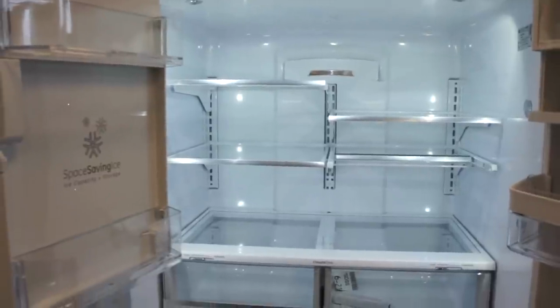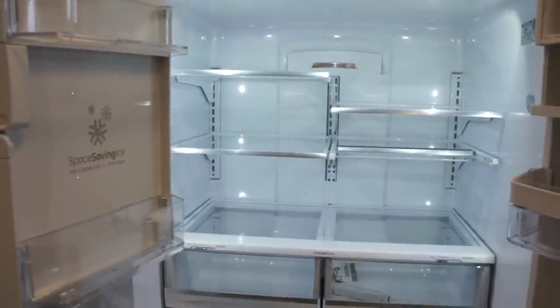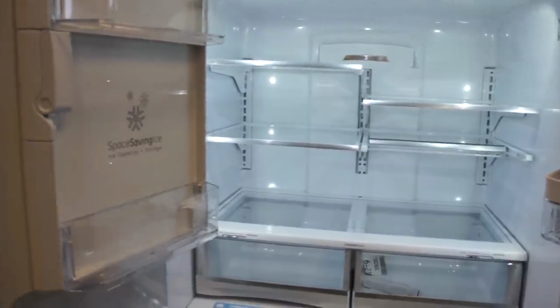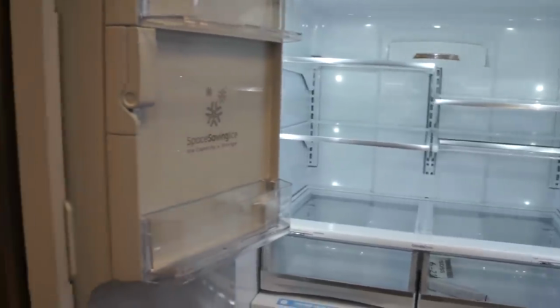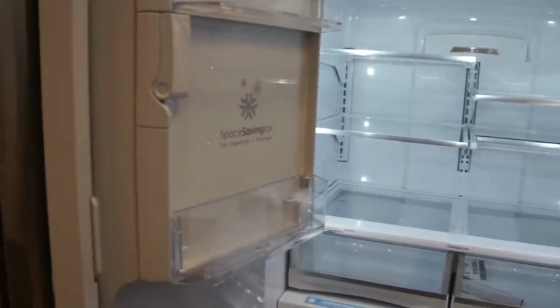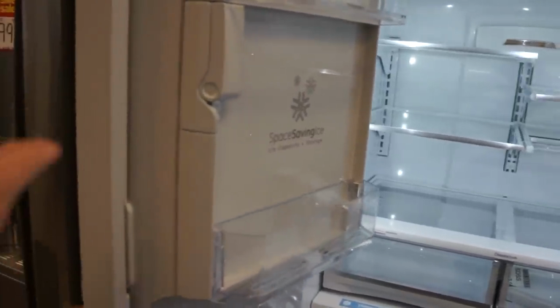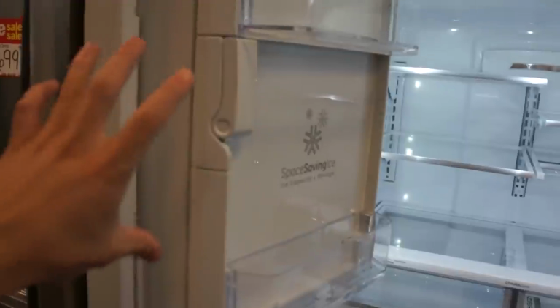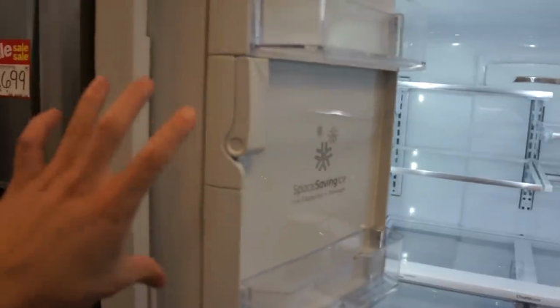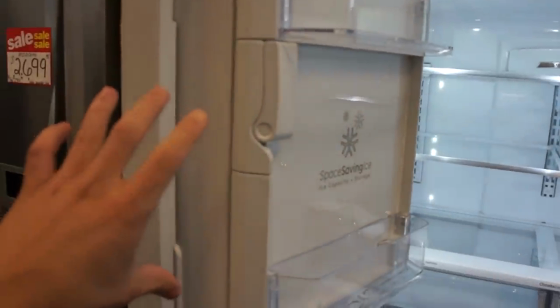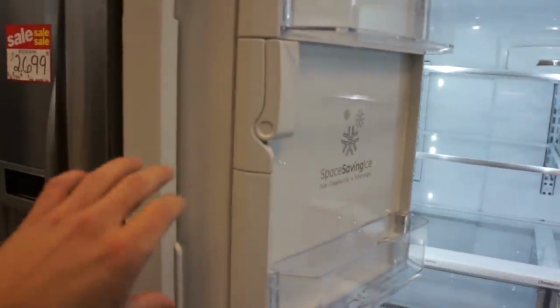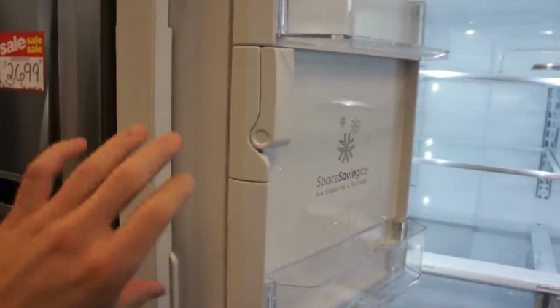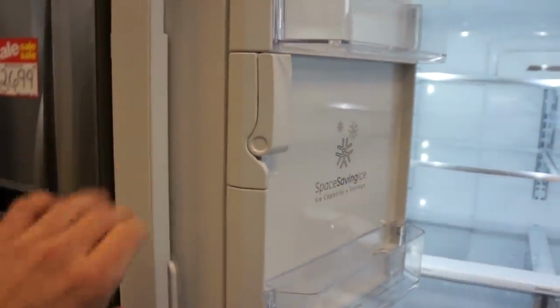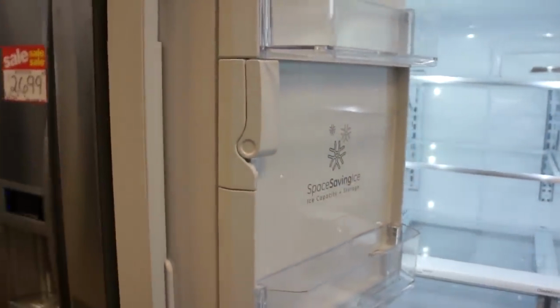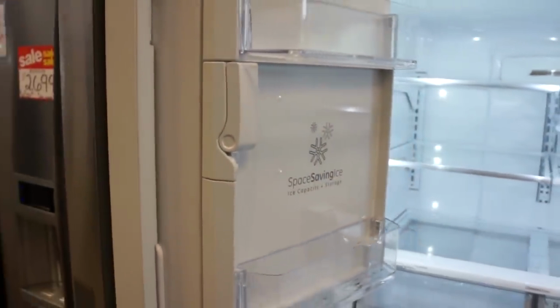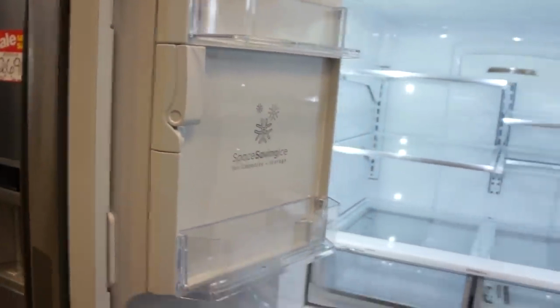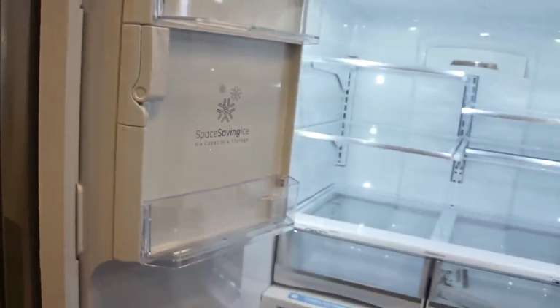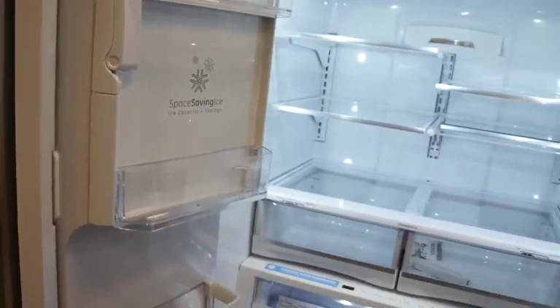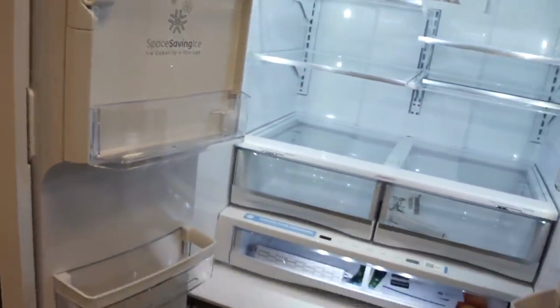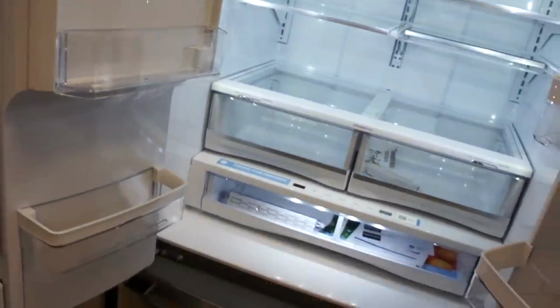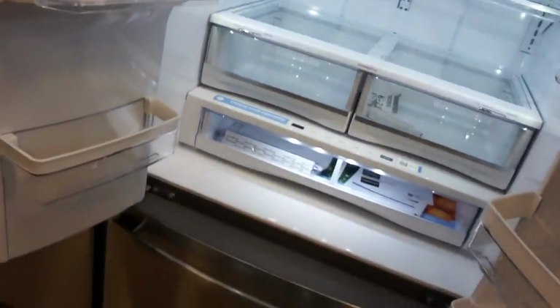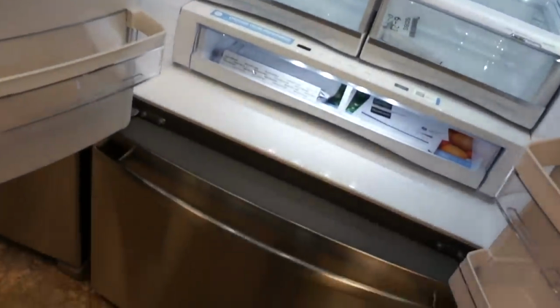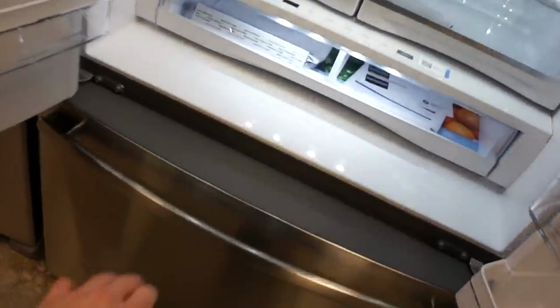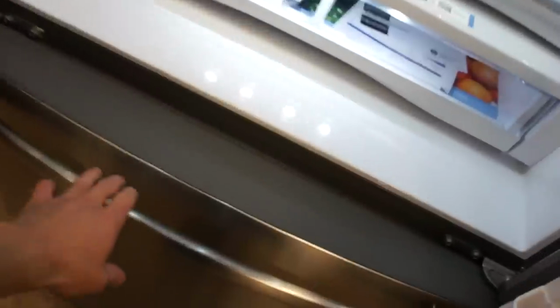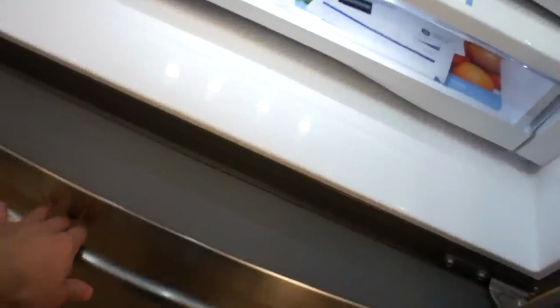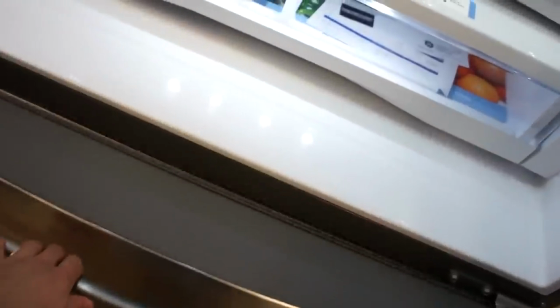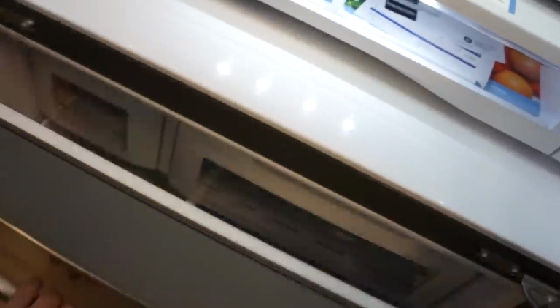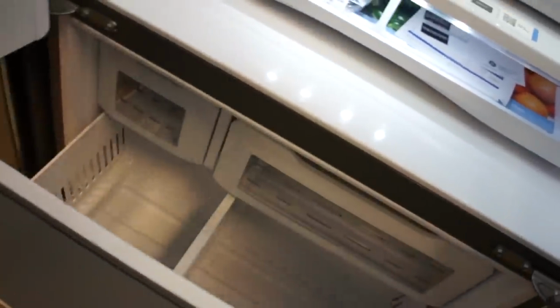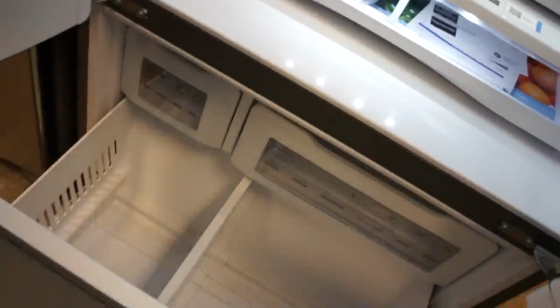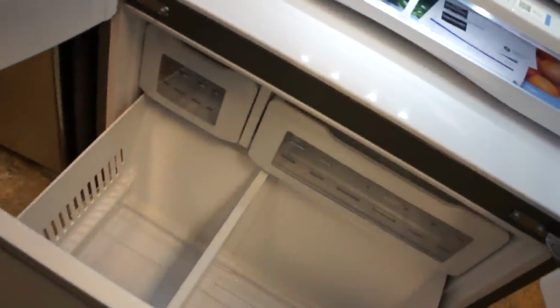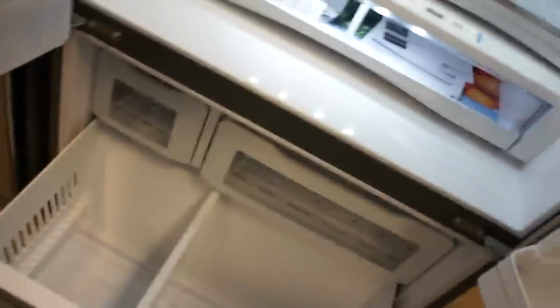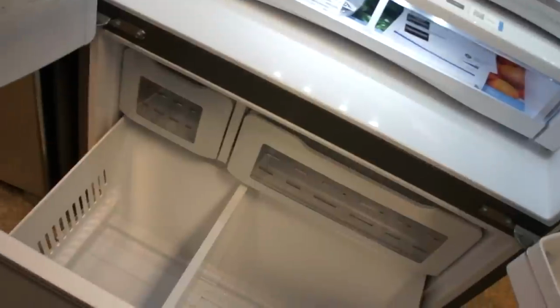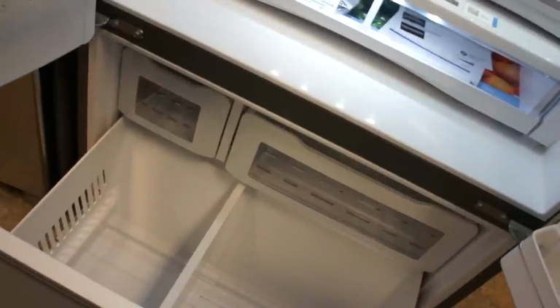The biggest disadvantage we've found so far is the very small ice capacity in the door. However, as we pointed out, you can use the extra bin in the freezer for more ice storage if need be.